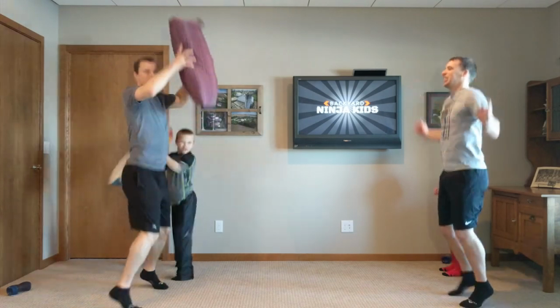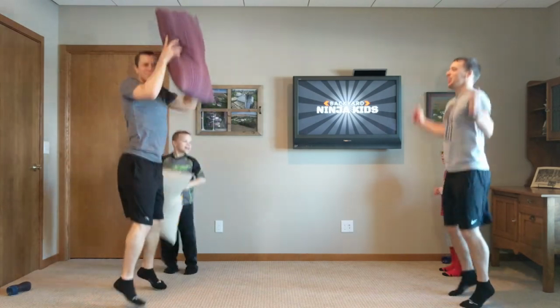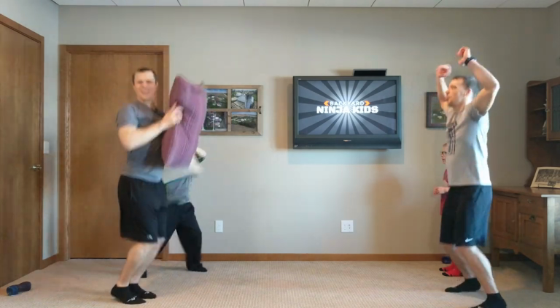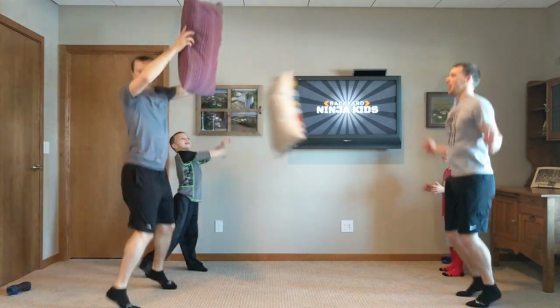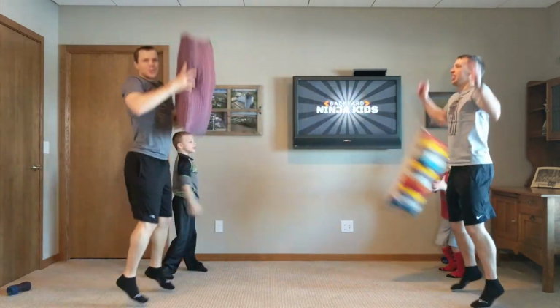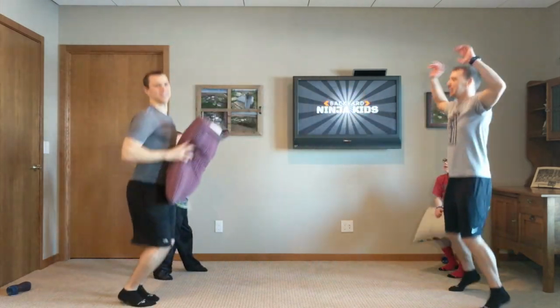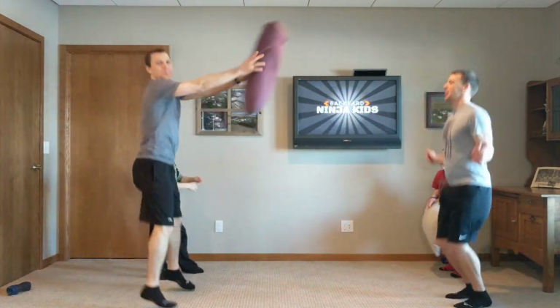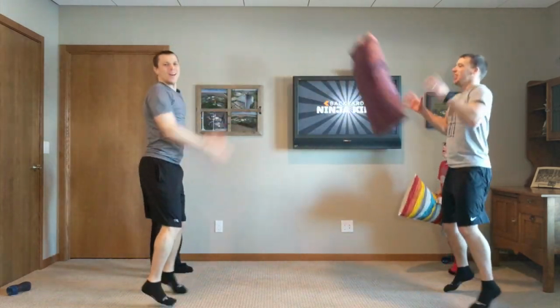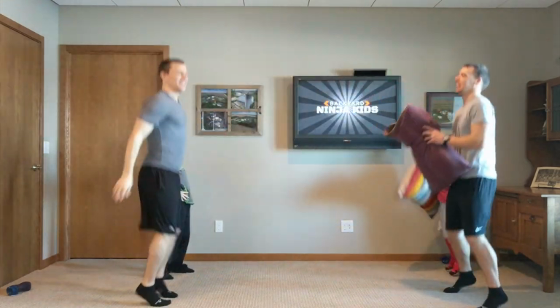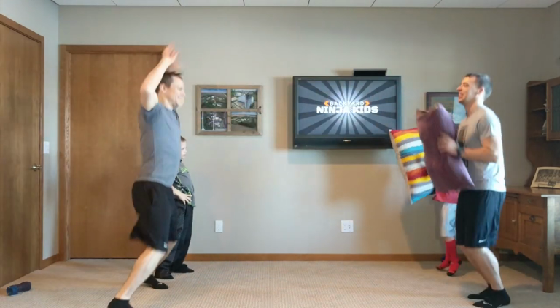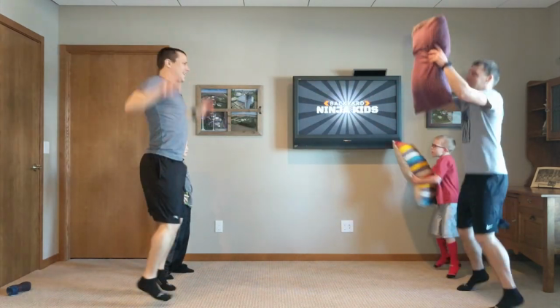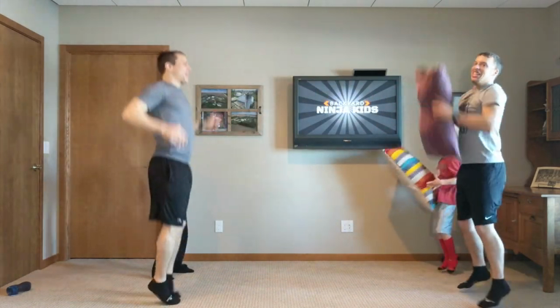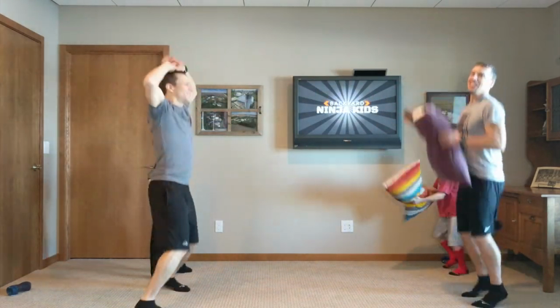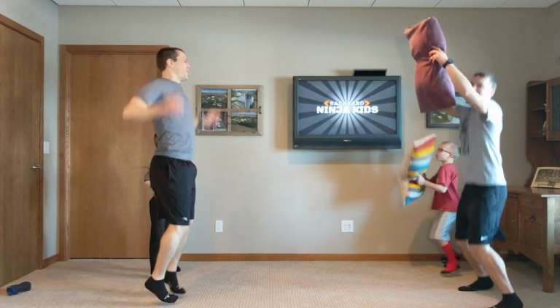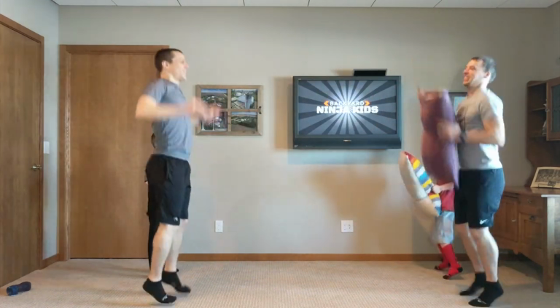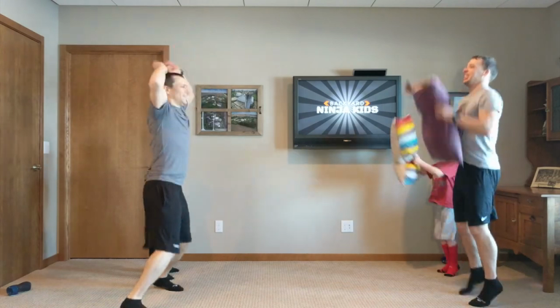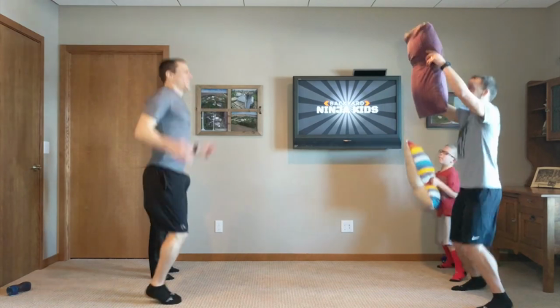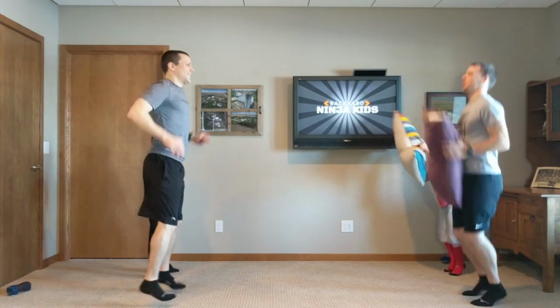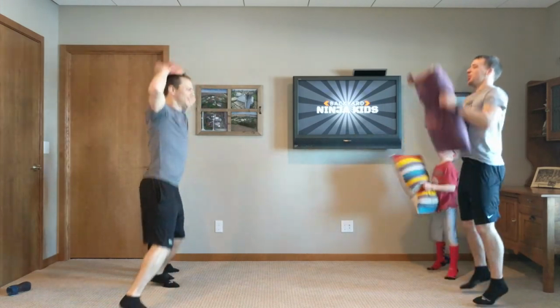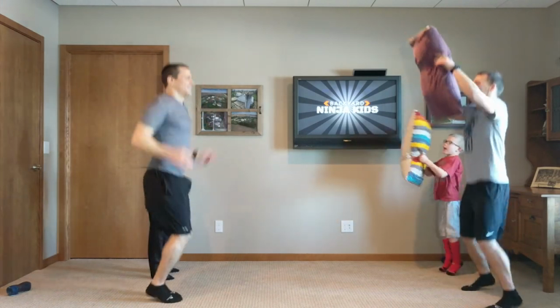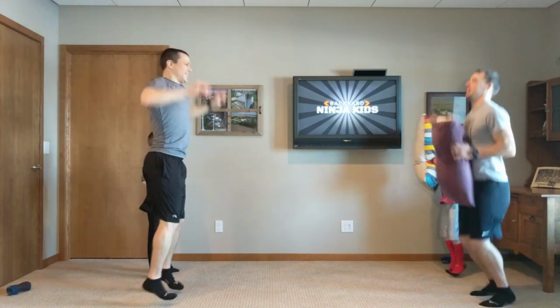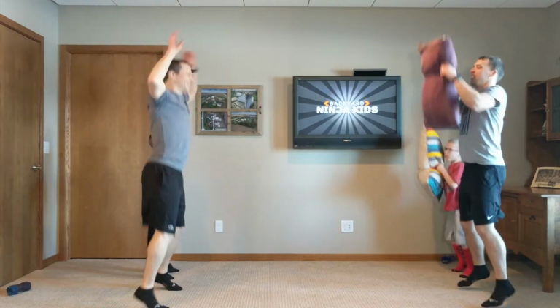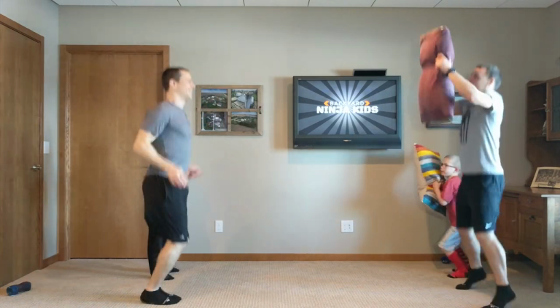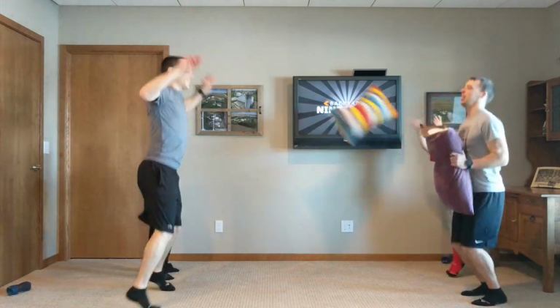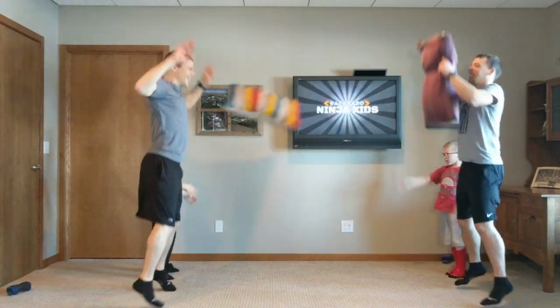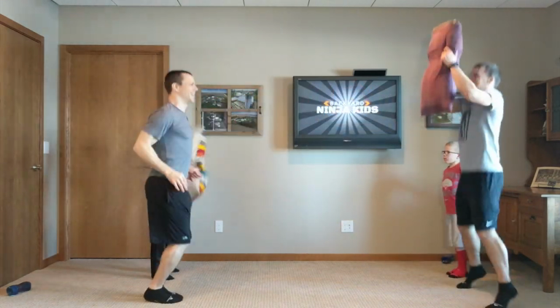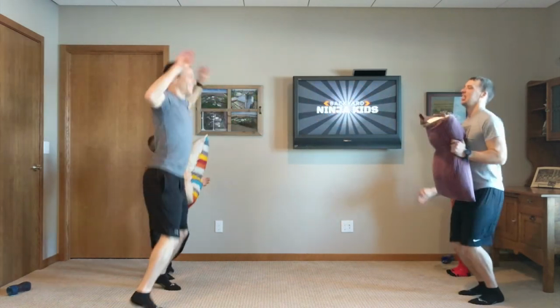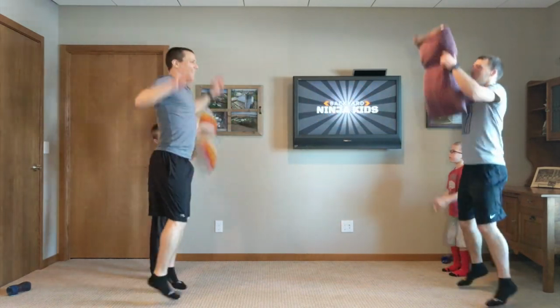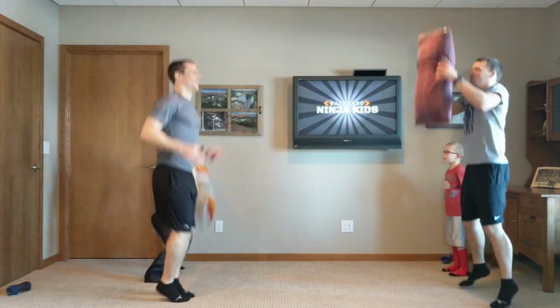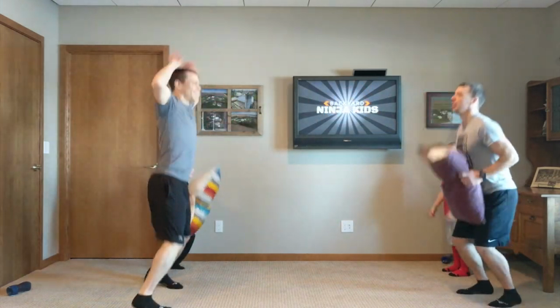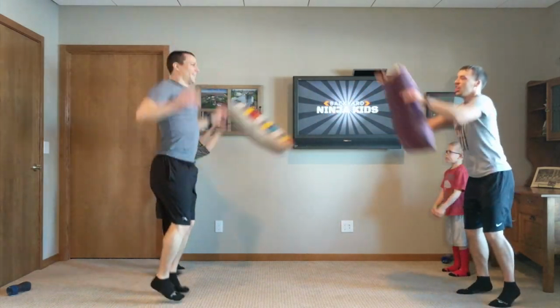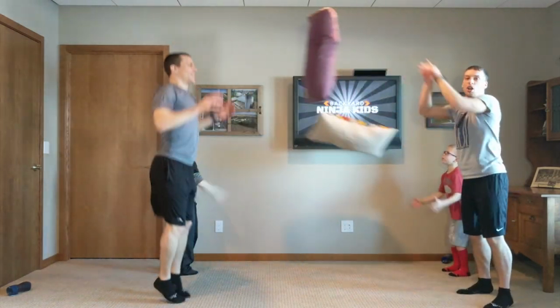Have fun with it — that's what this exercise is about. Just keep having fun. Keep going. 99, 100. One. Good.